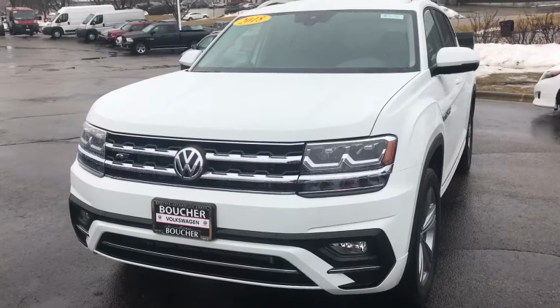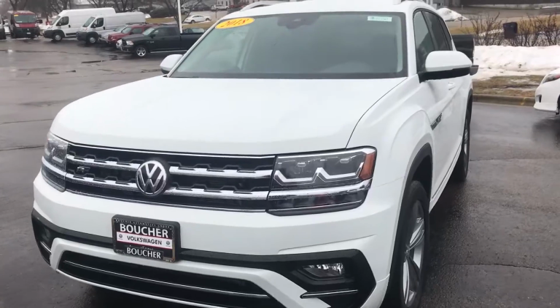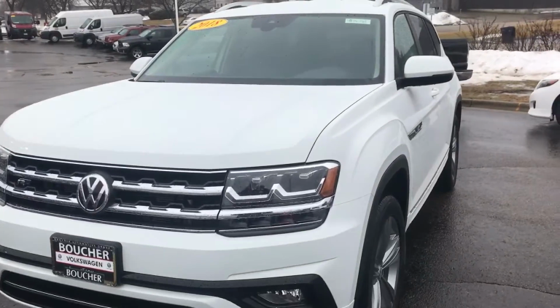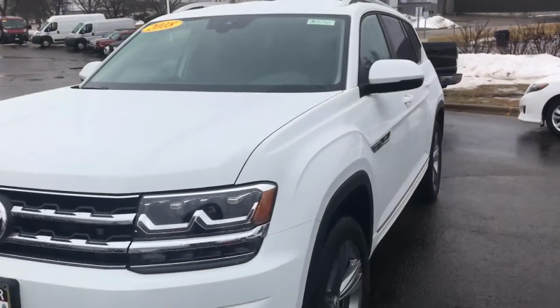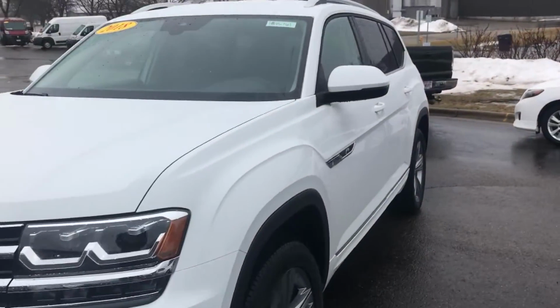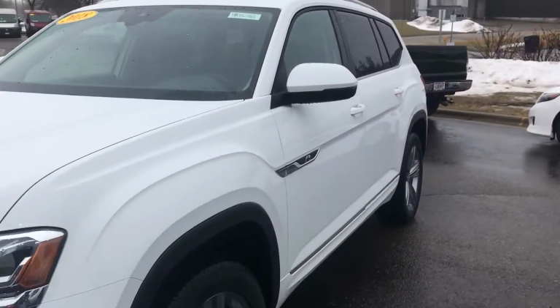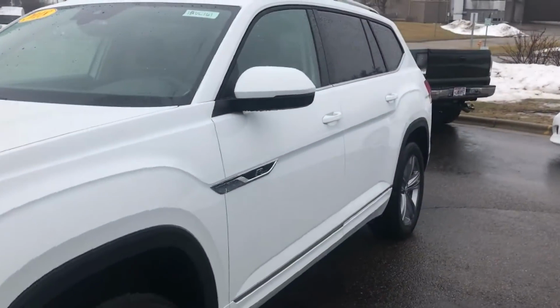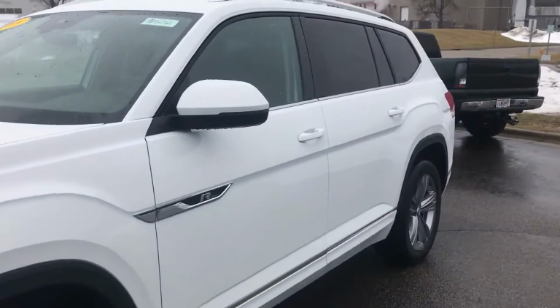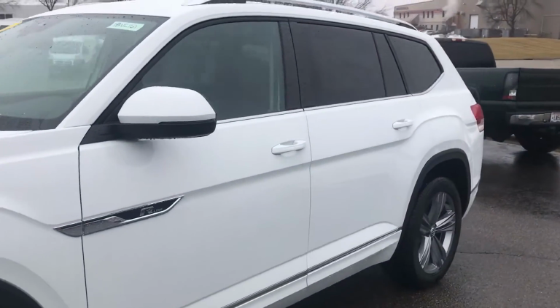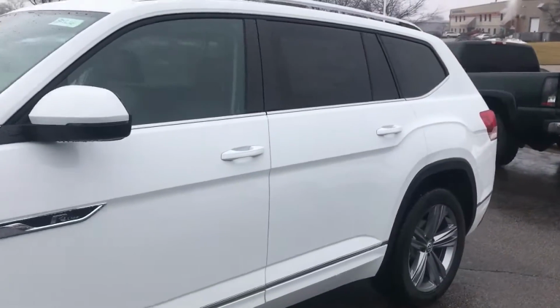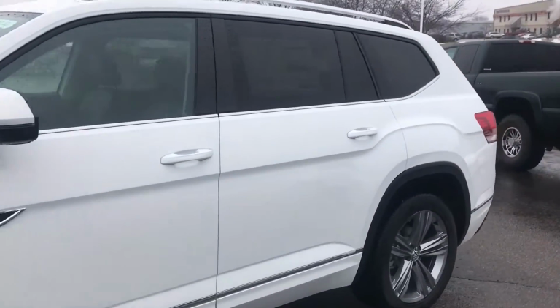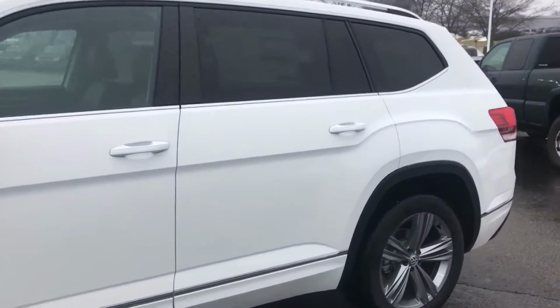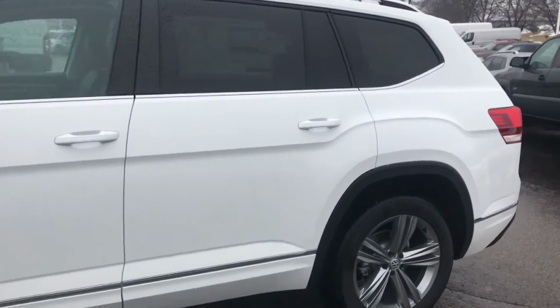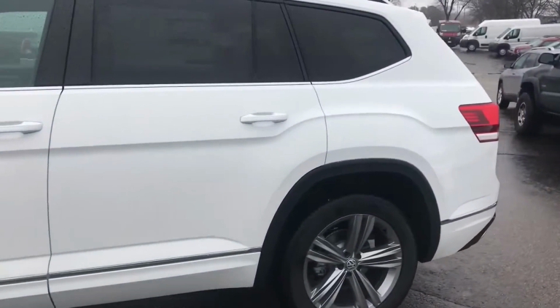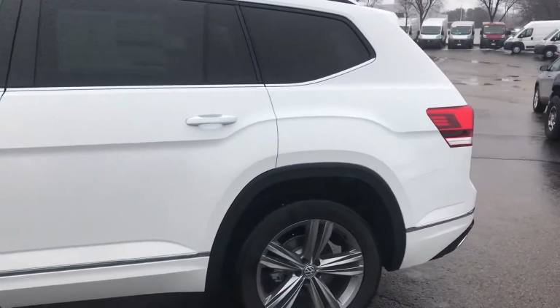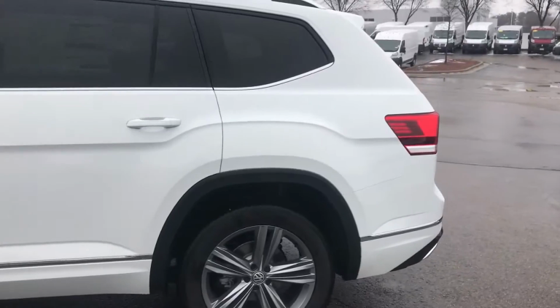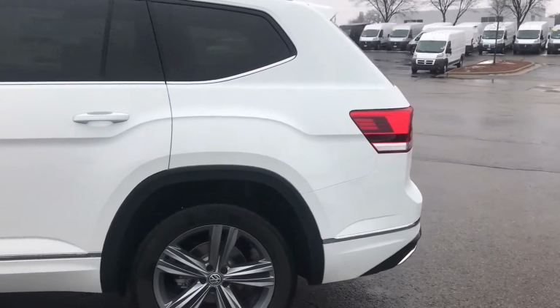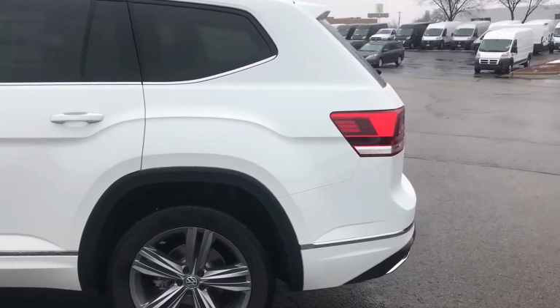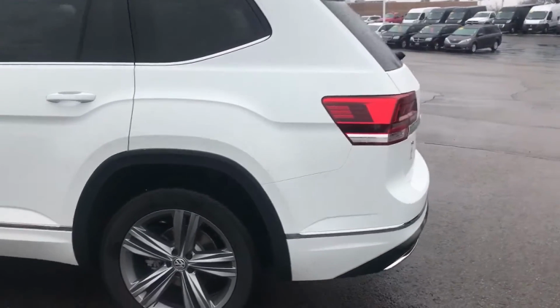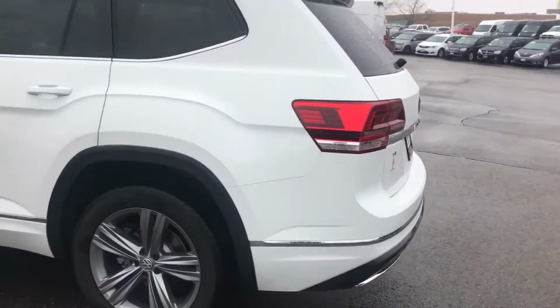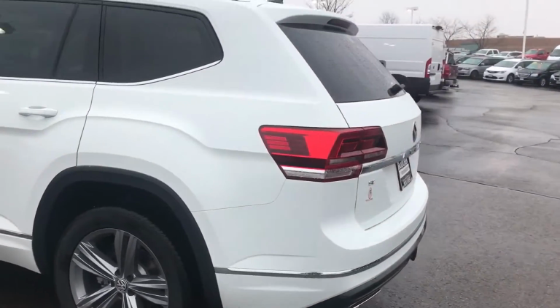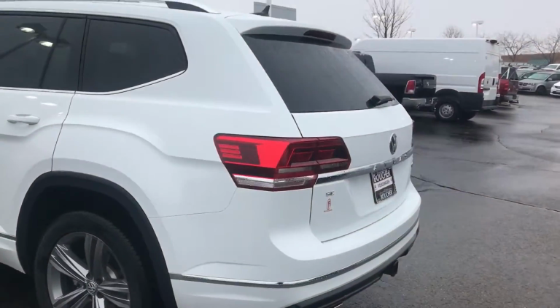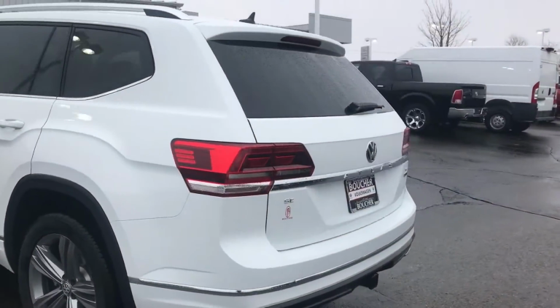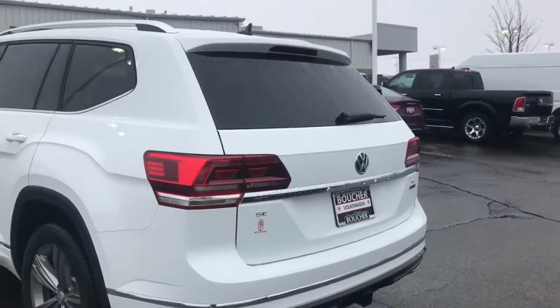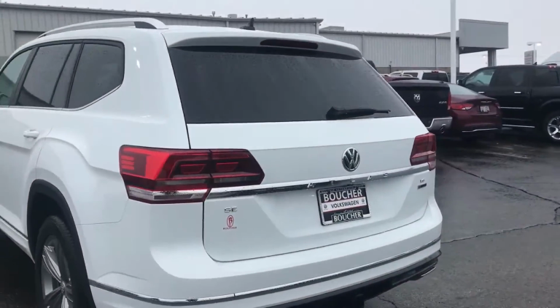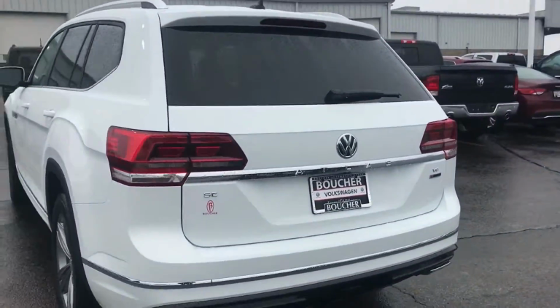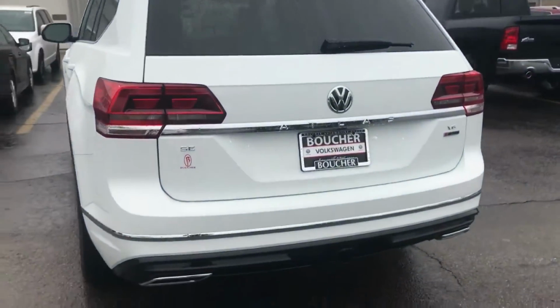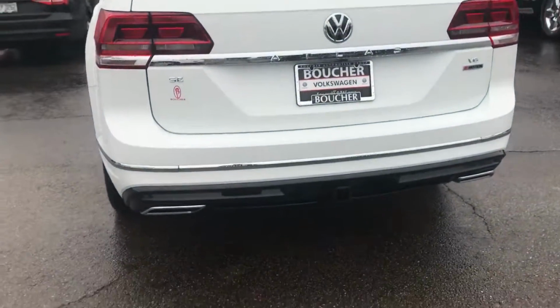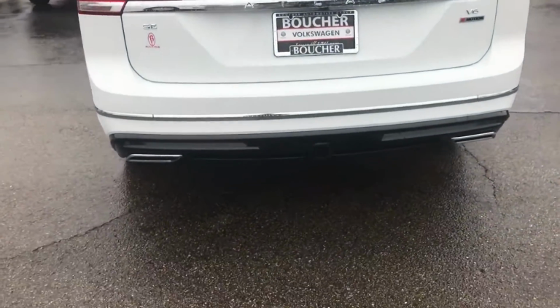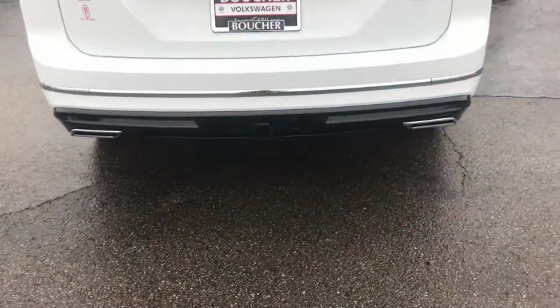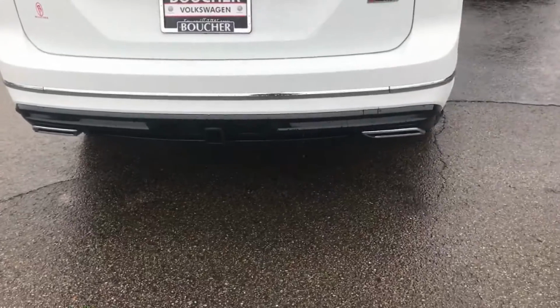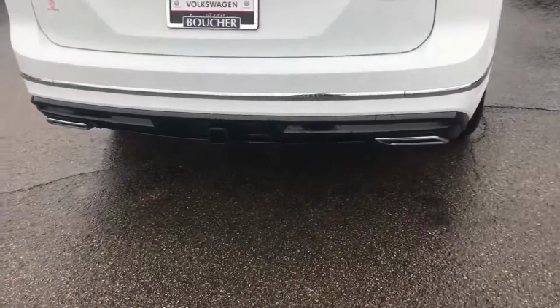Hey Jay, this is Troy from Frank Boucher Volkswagen in Janesville. We are checking out your 2018 Atlas R-Line. This thing is beautiful.